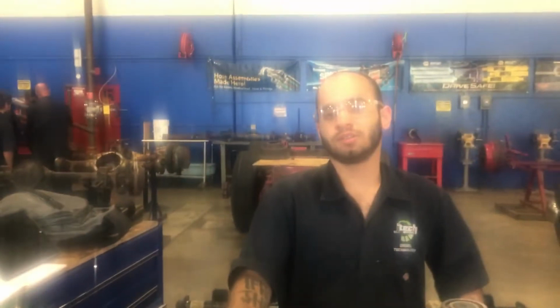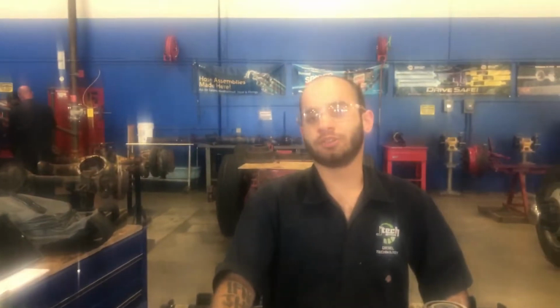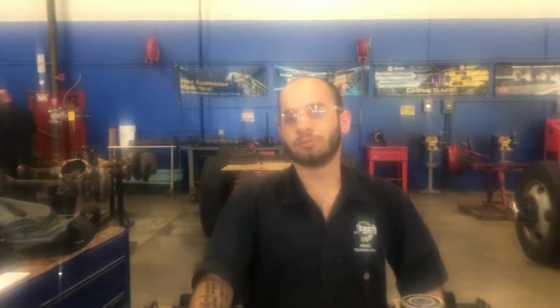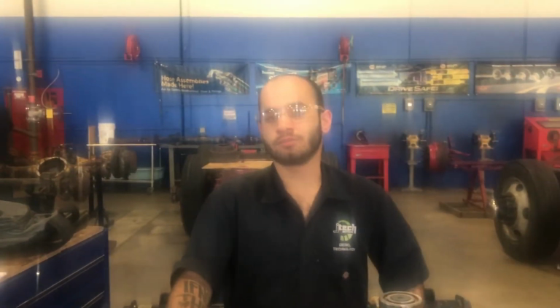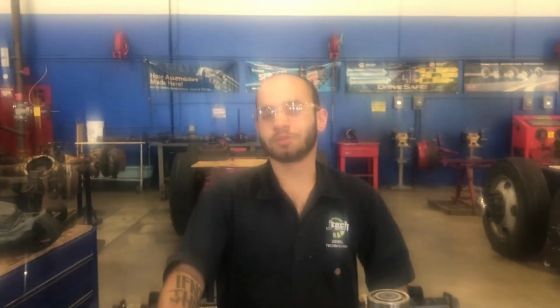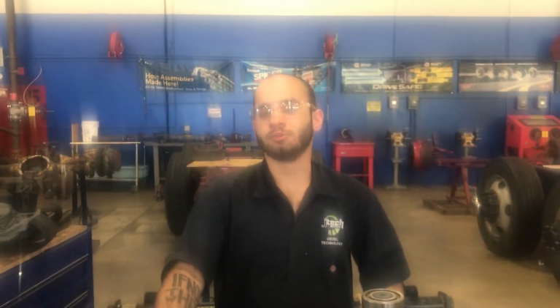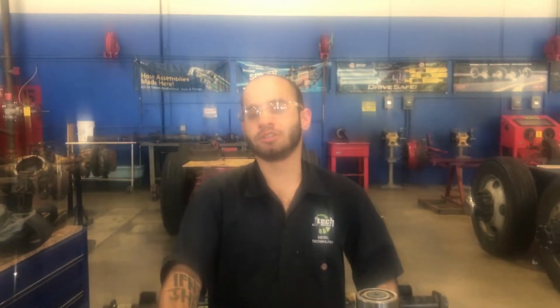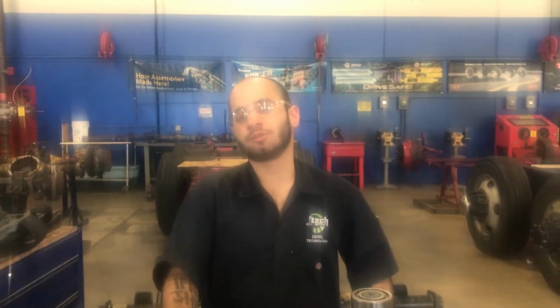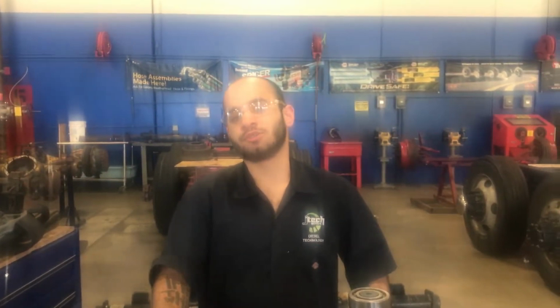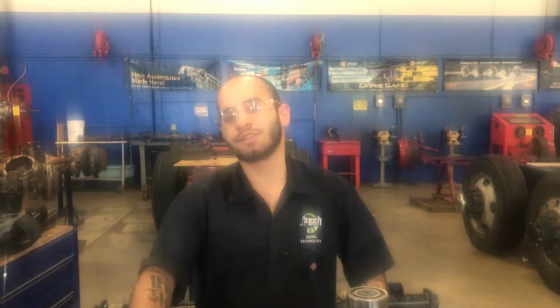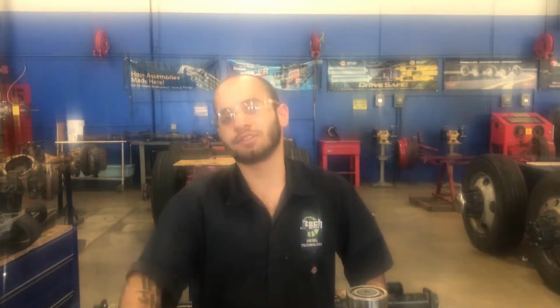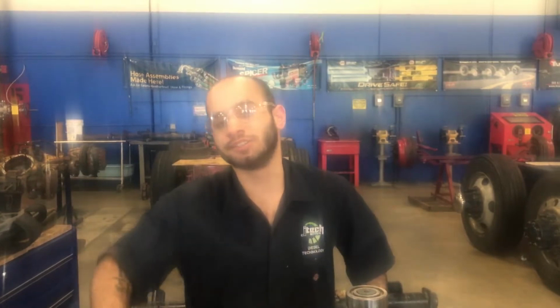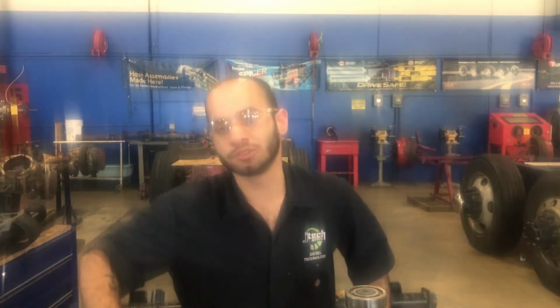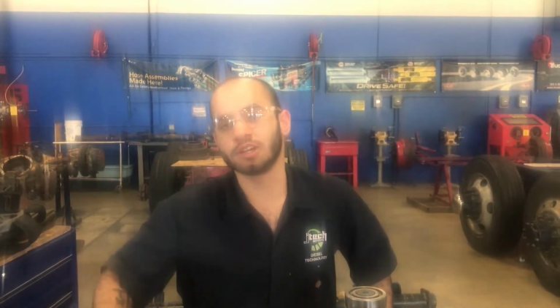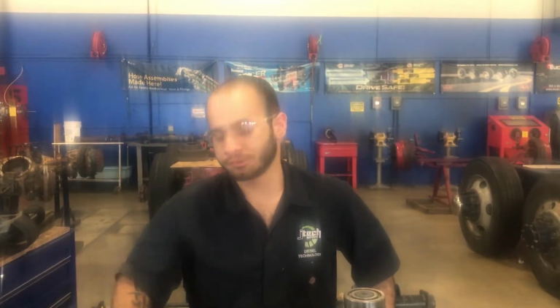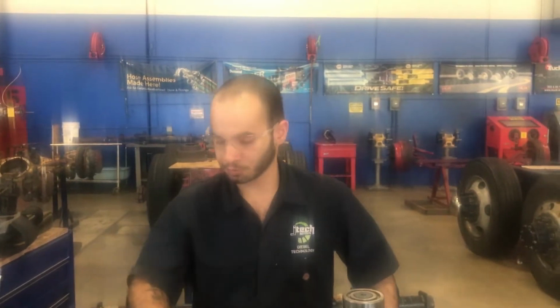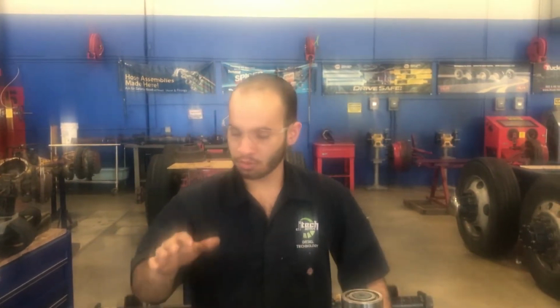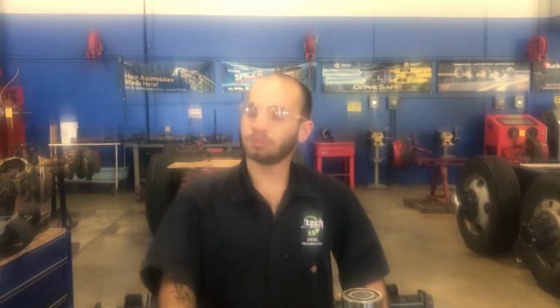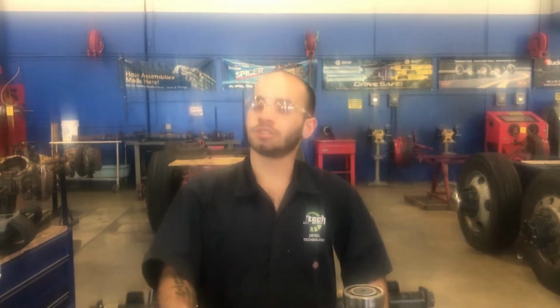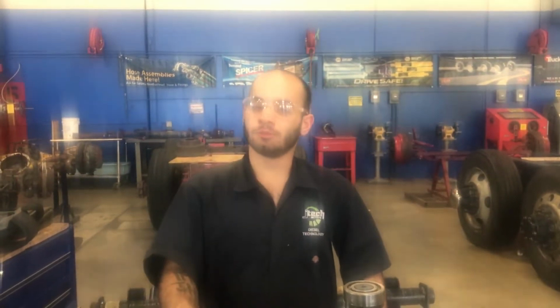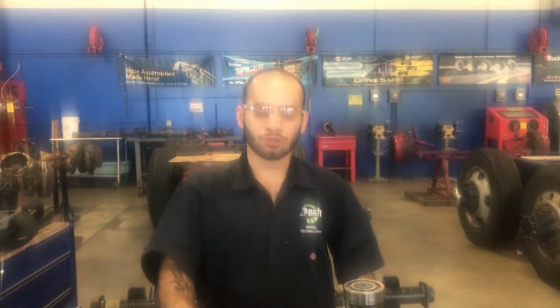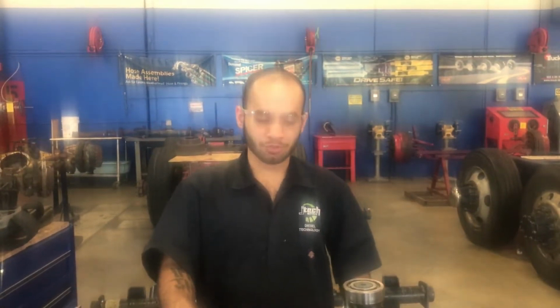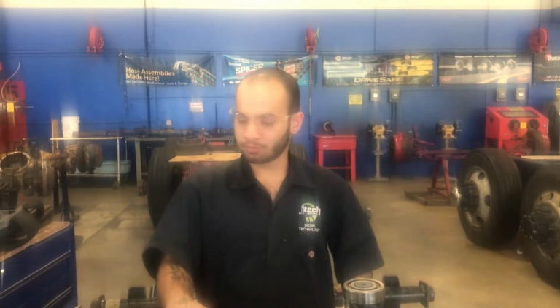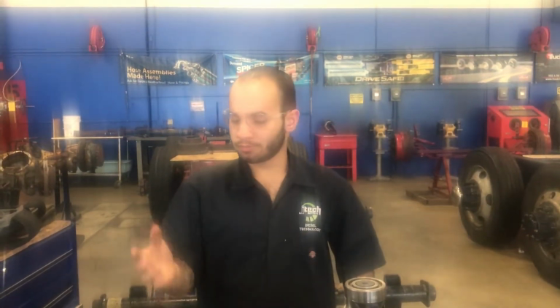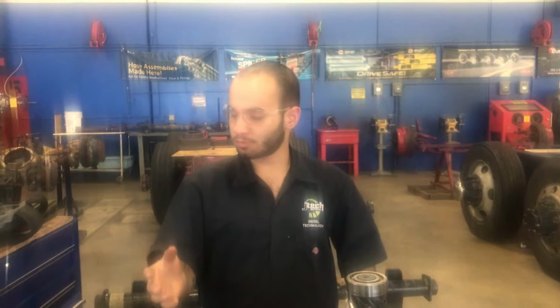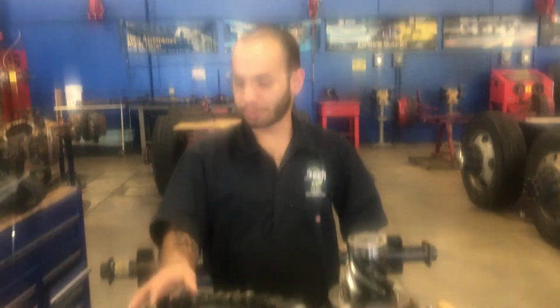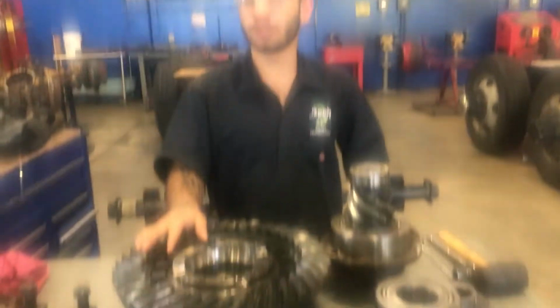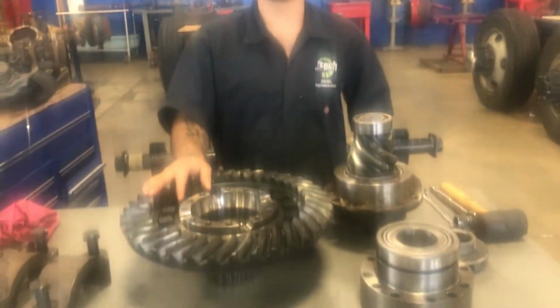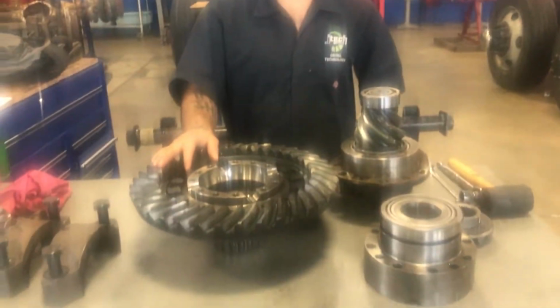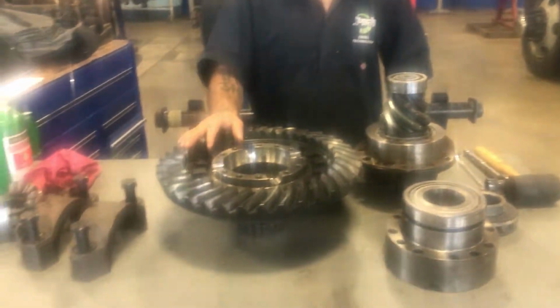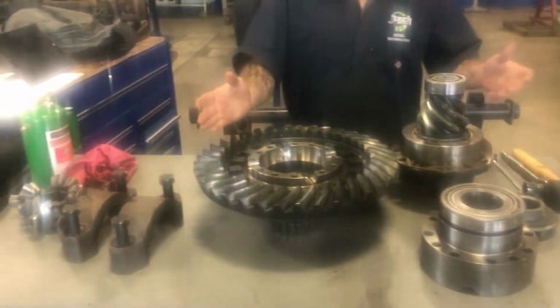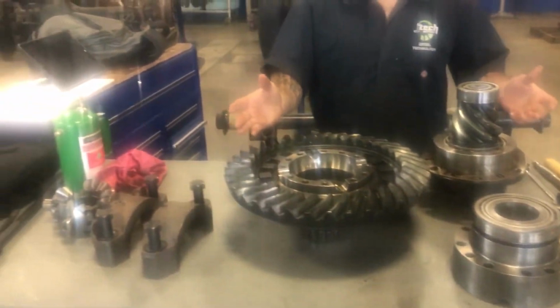How you doing everybody? My name is Homie Gives. I'm a student at JTEC and I study diesel technology. Today I'm going to be showing you the basic concepts of rear differential.